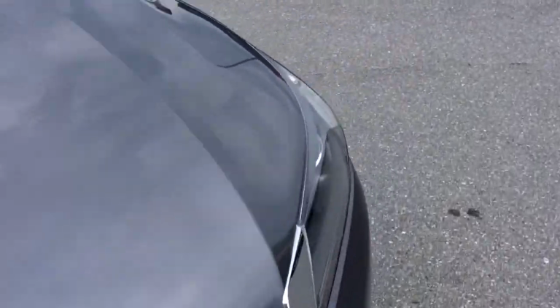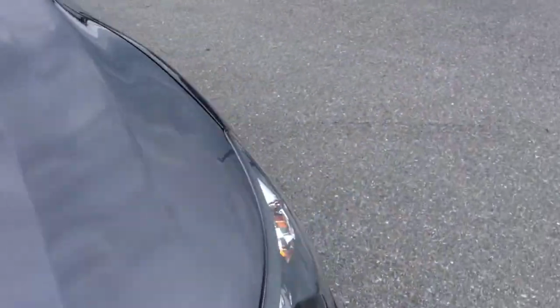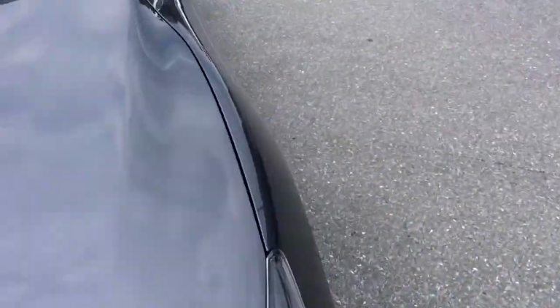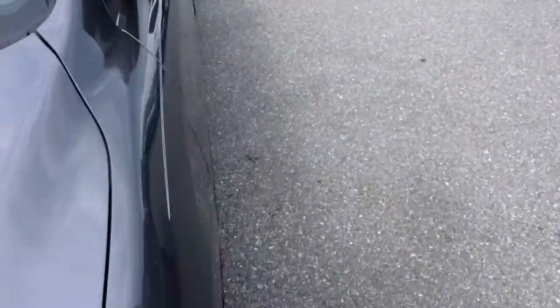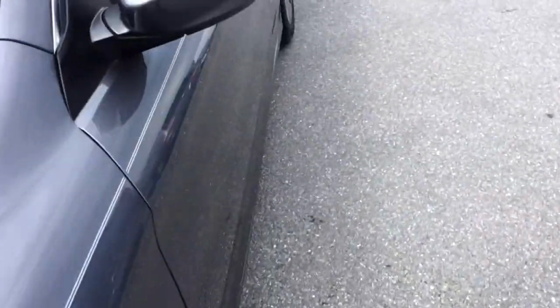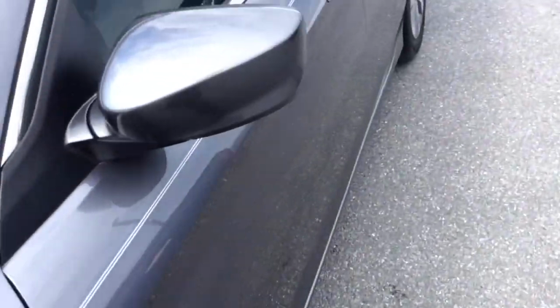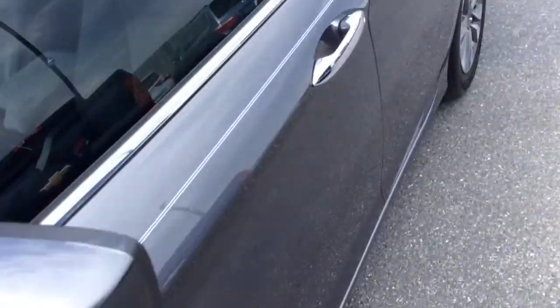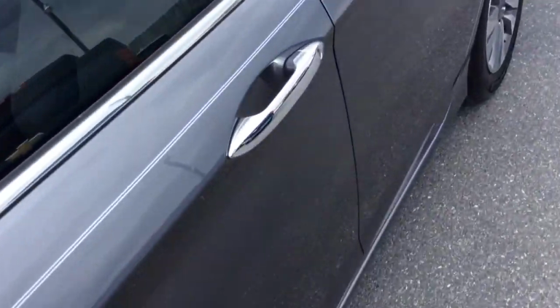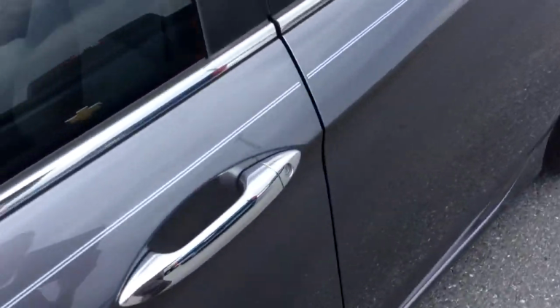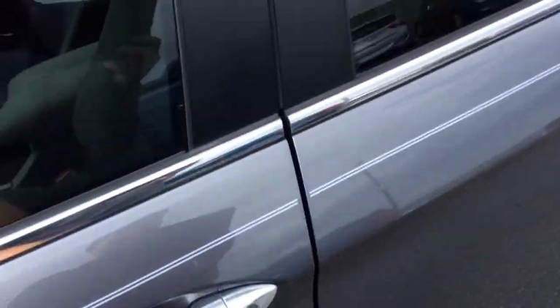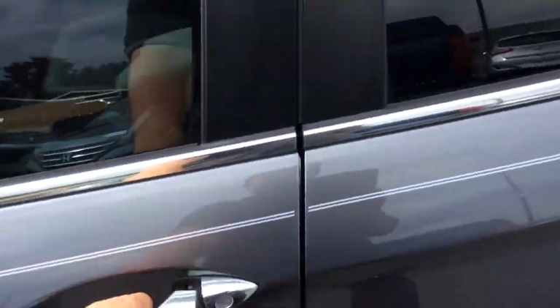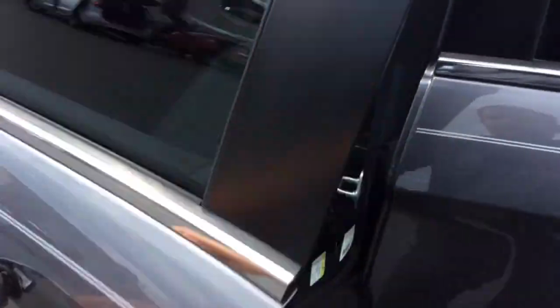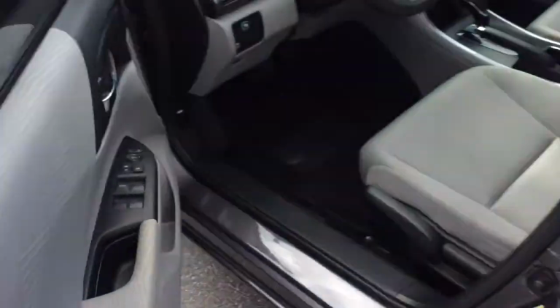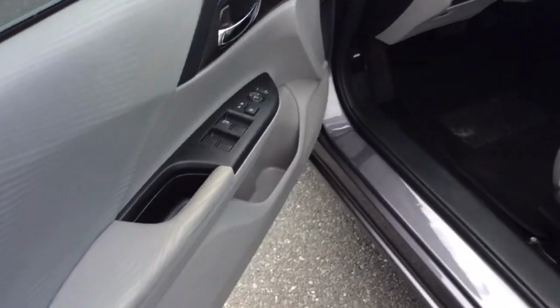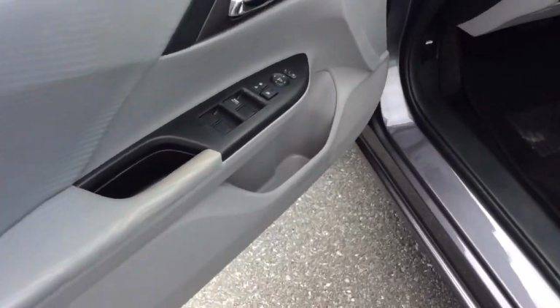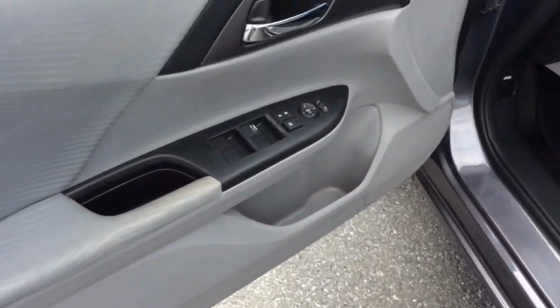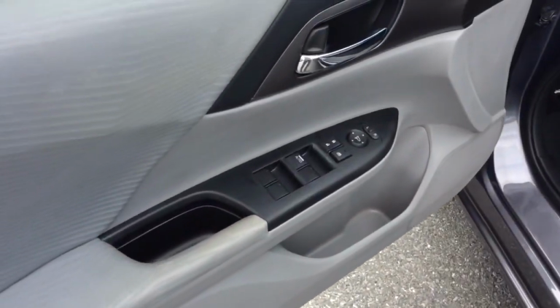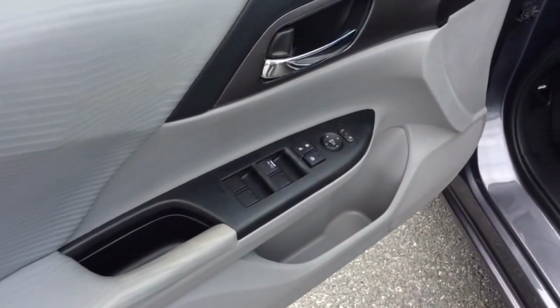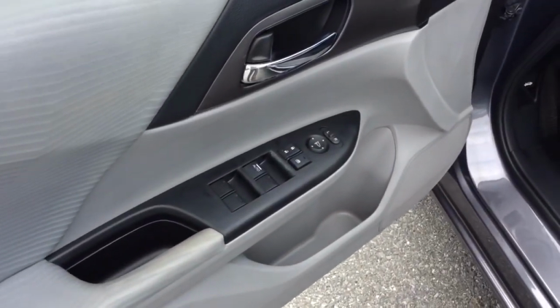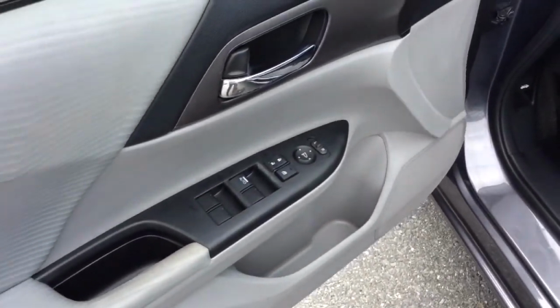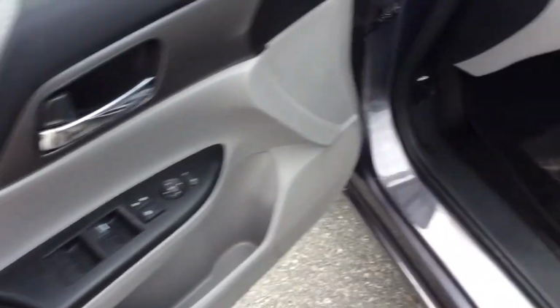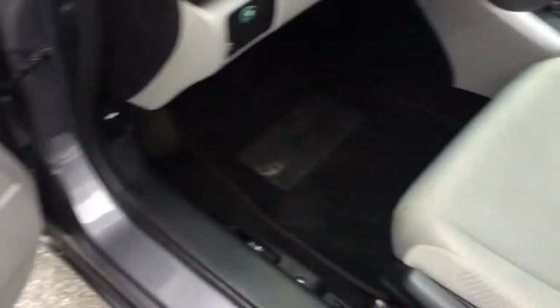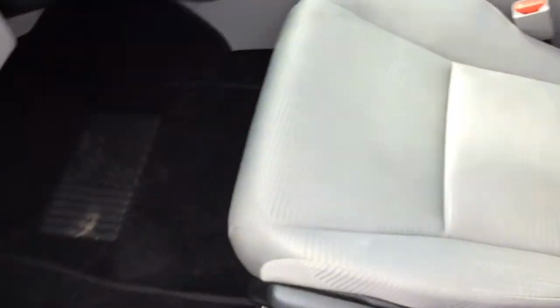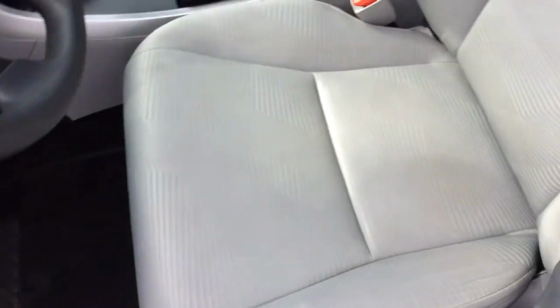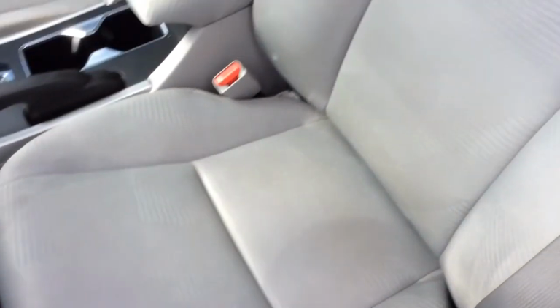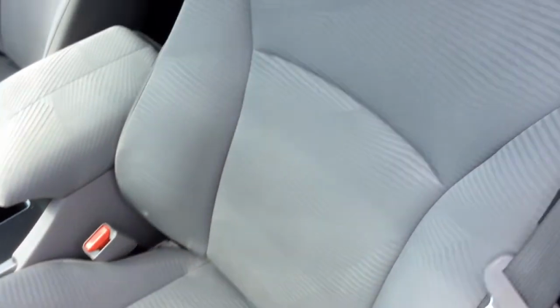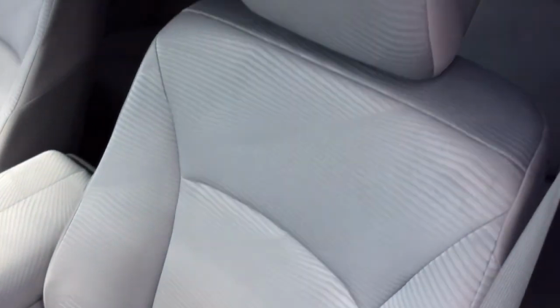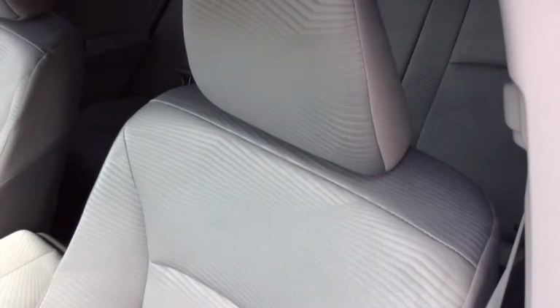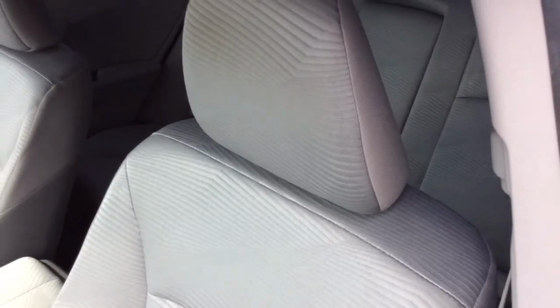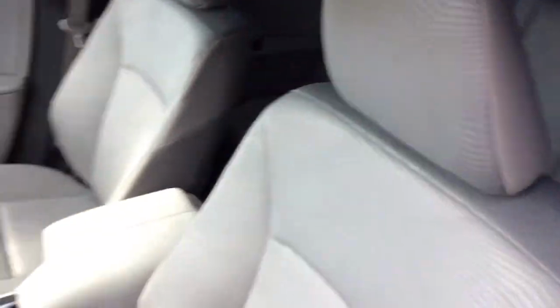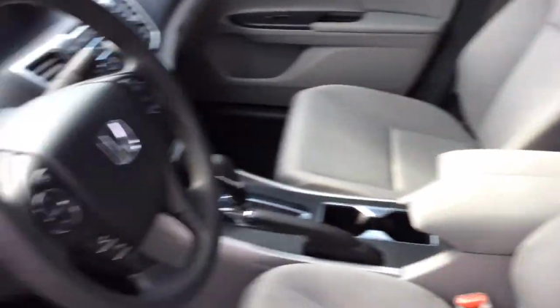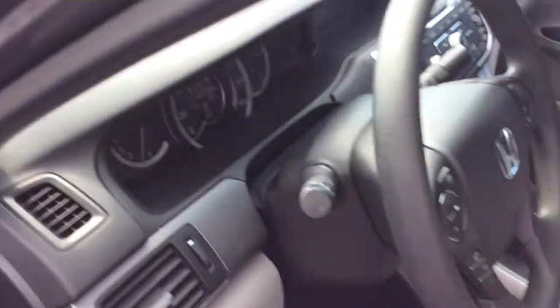Today I'm going to show you this 2014 Honda Accord — it's an LX sedan. It comes with power windows, power locks, and power mirrors. It has a gray cloth interior. I just want to show you it's a nice, clean vehicle inside and out.